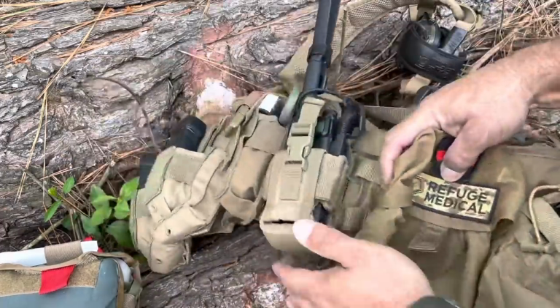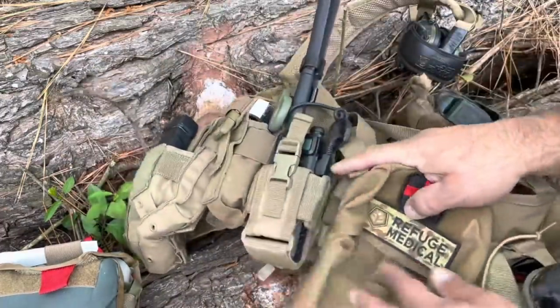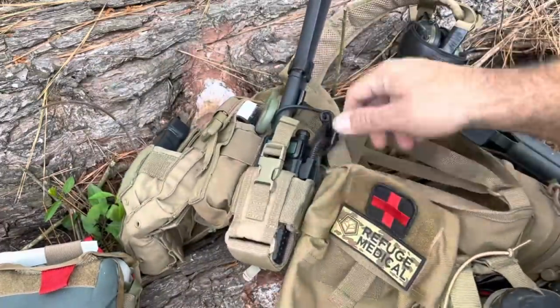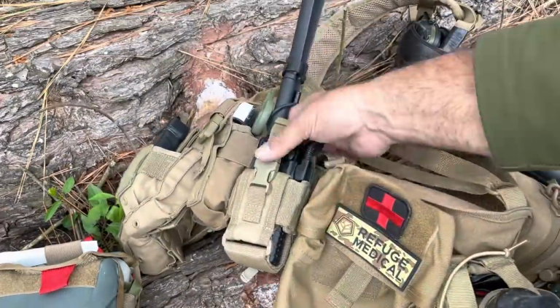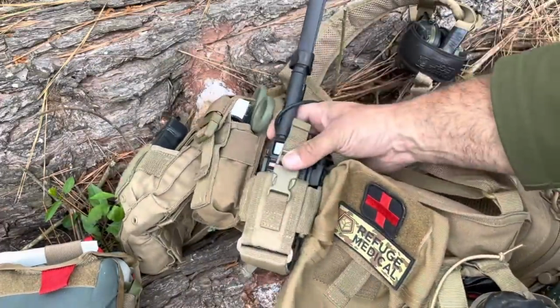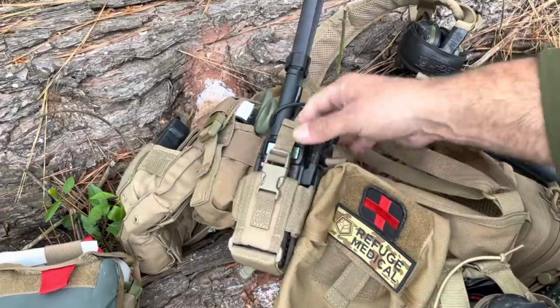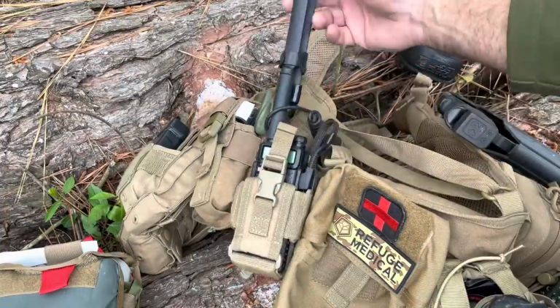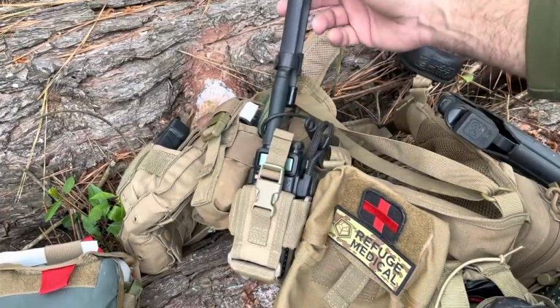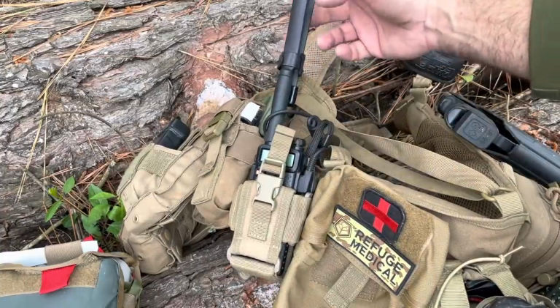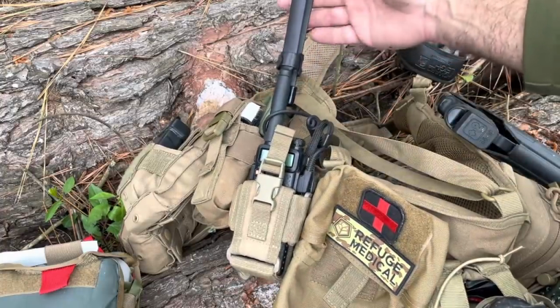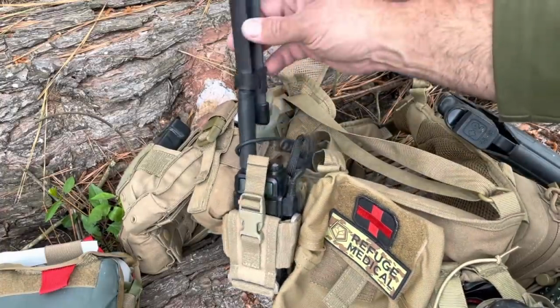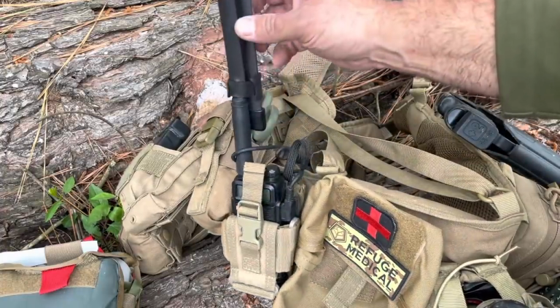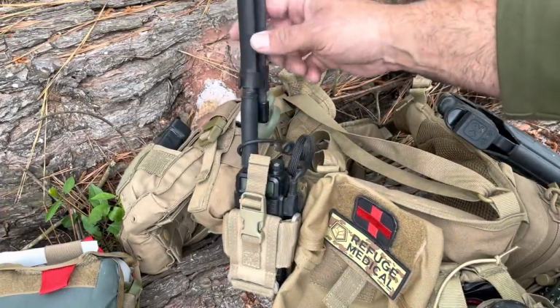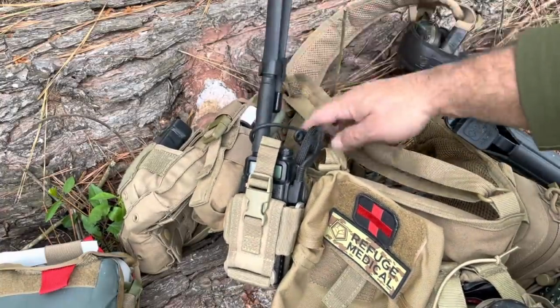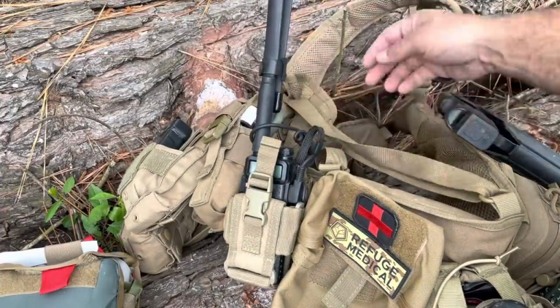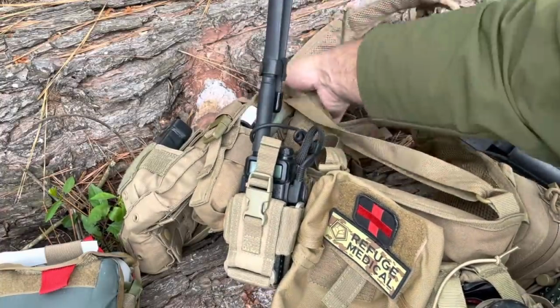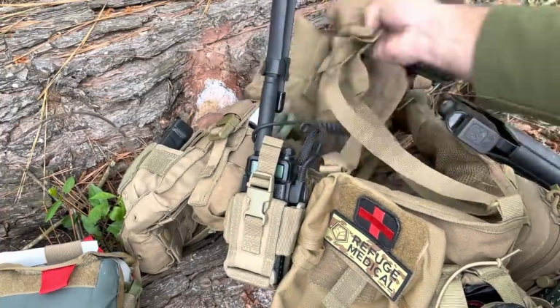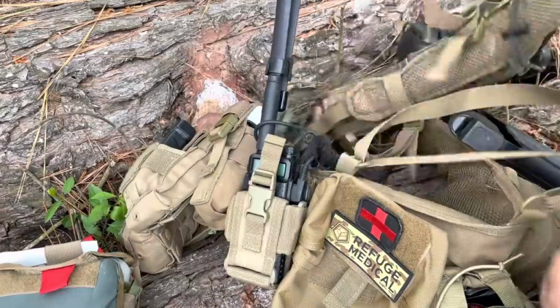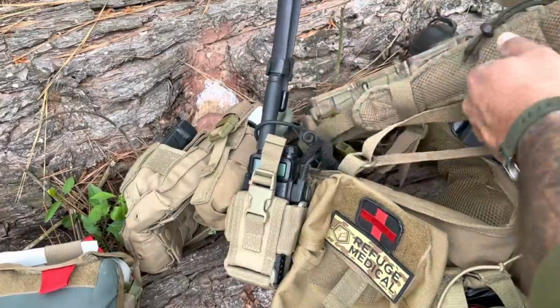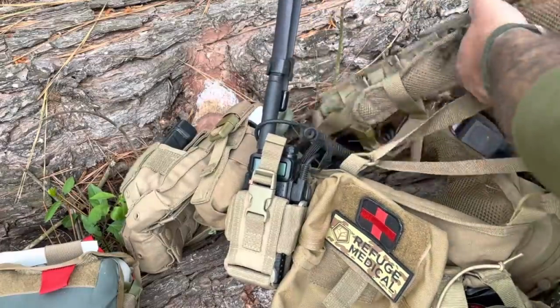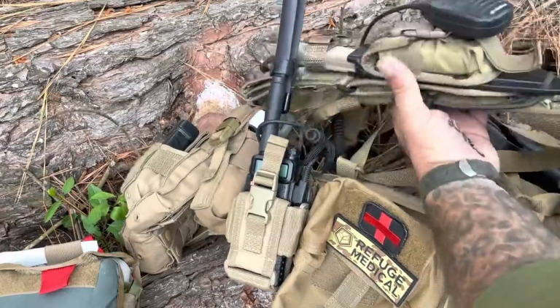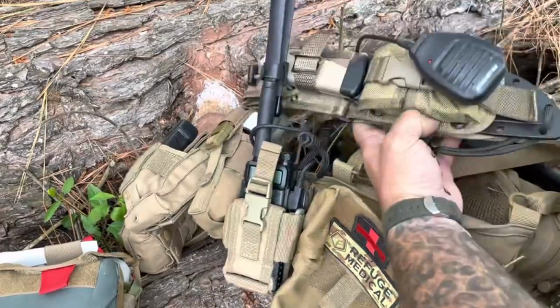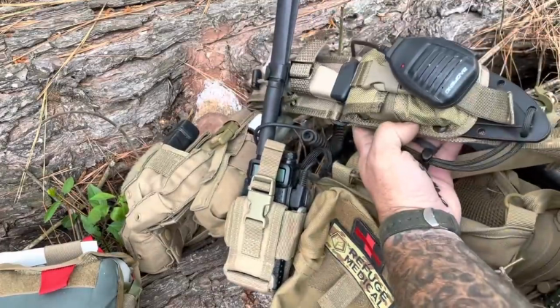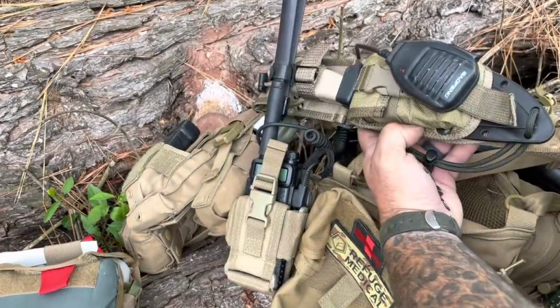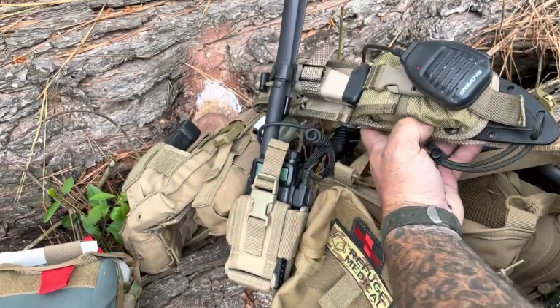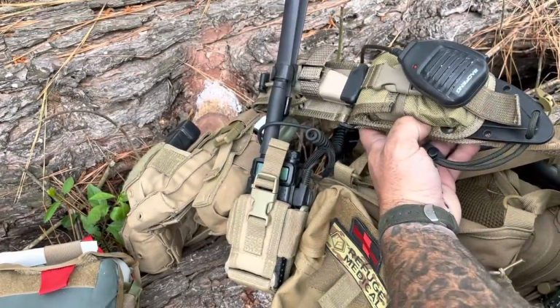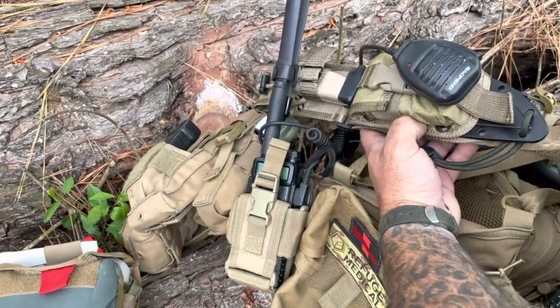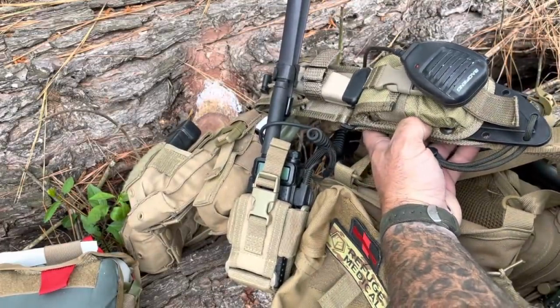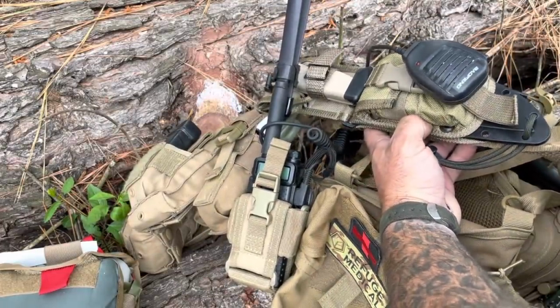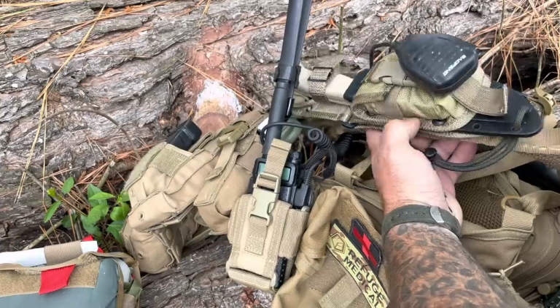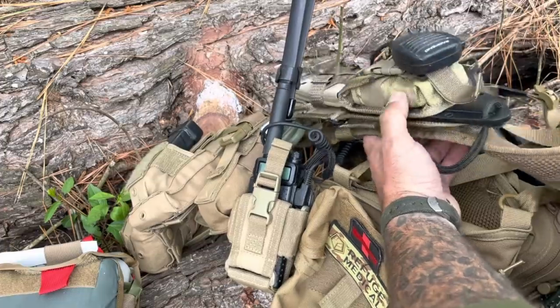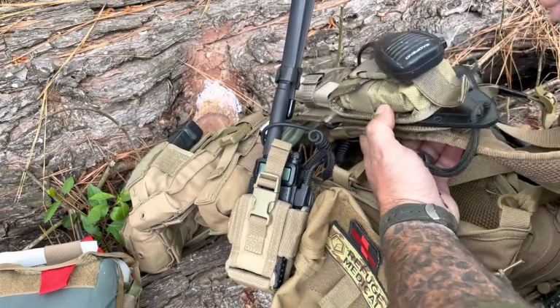And lastly, Como: the ever-present Baofeng with a cool-guy folding antenna. It runs up to a little microphone that's living on the SE6 bushcraft knife.